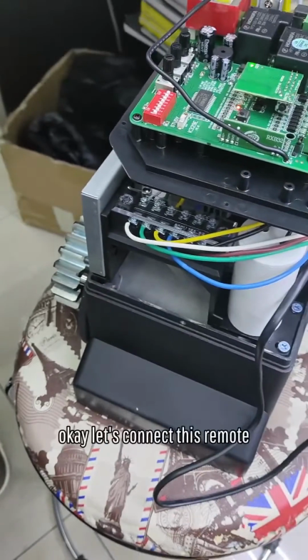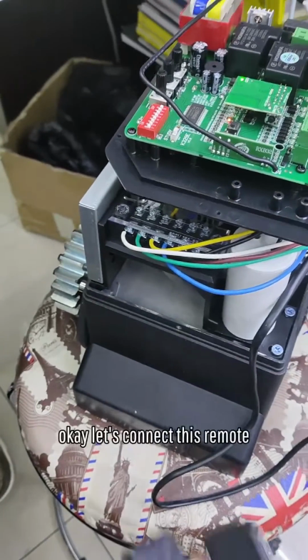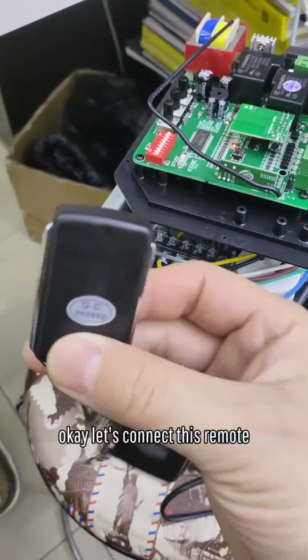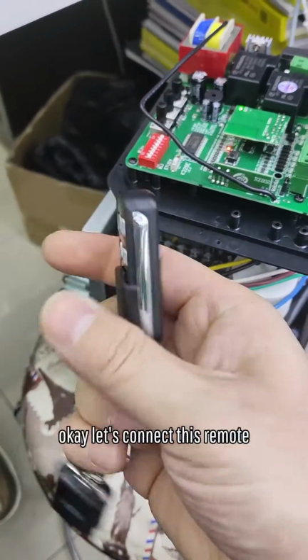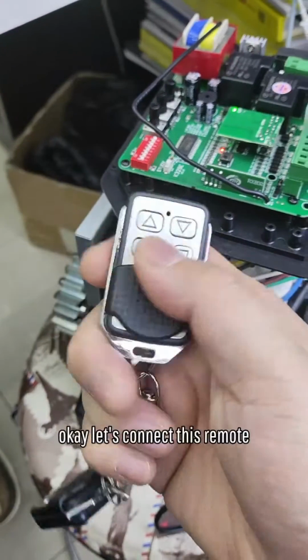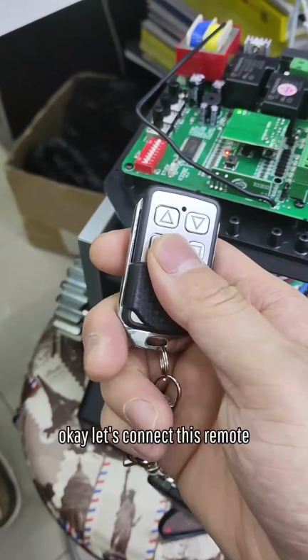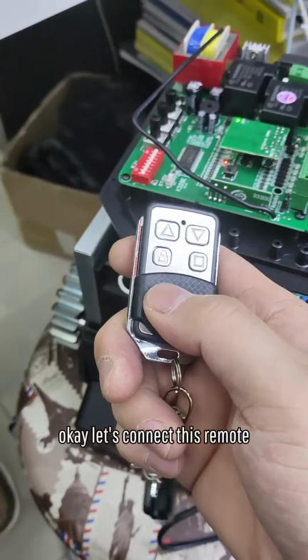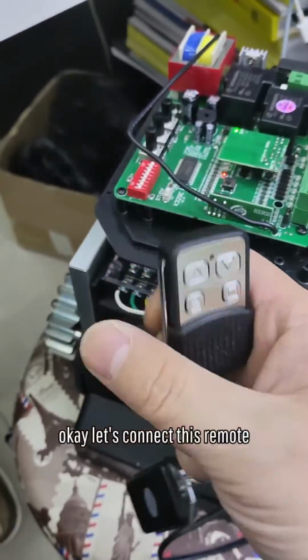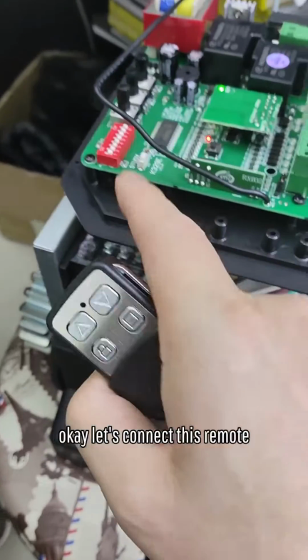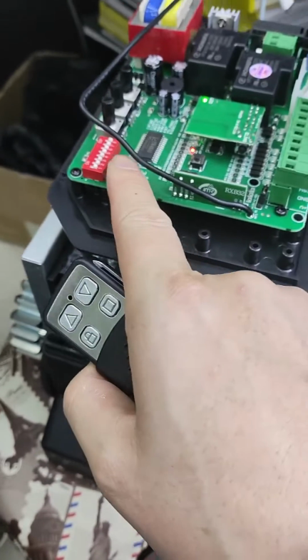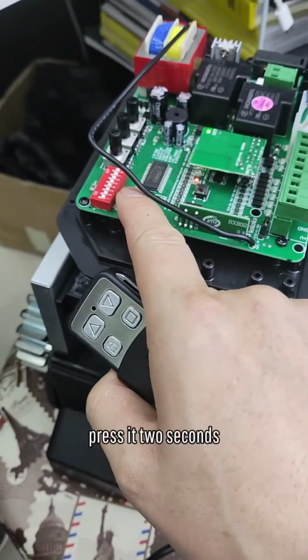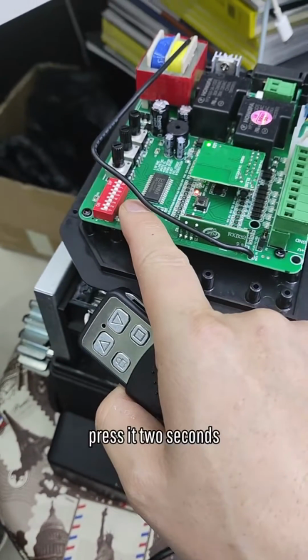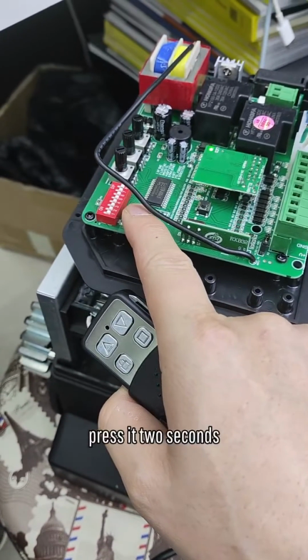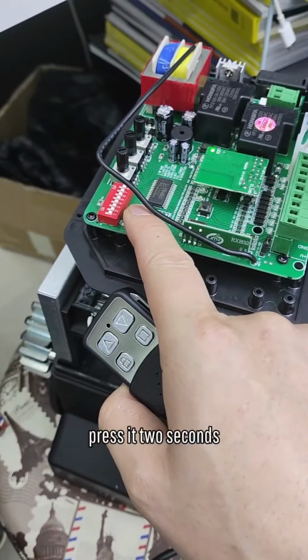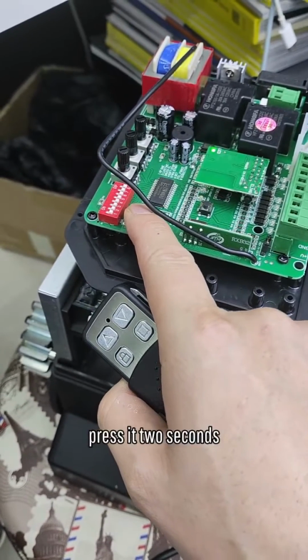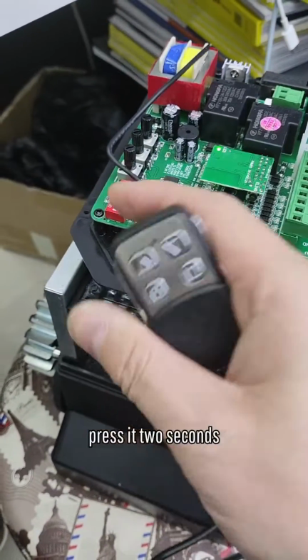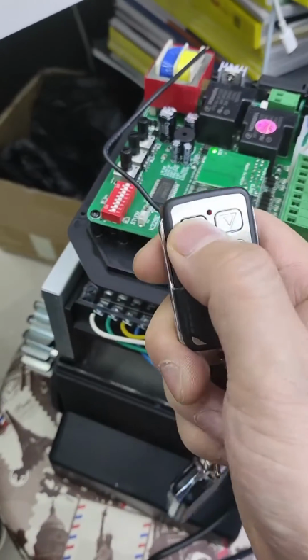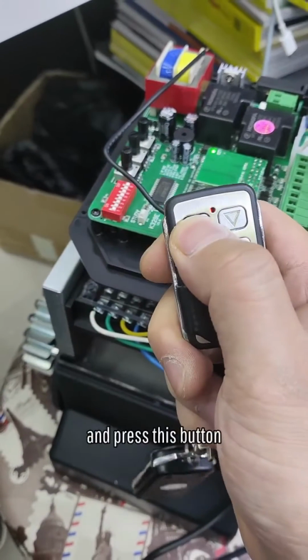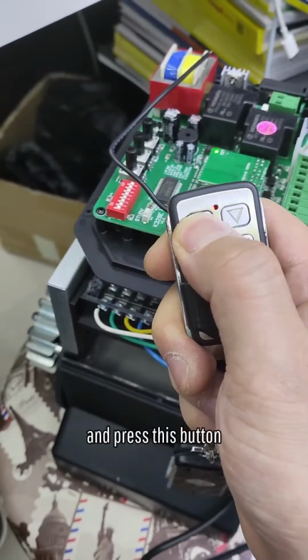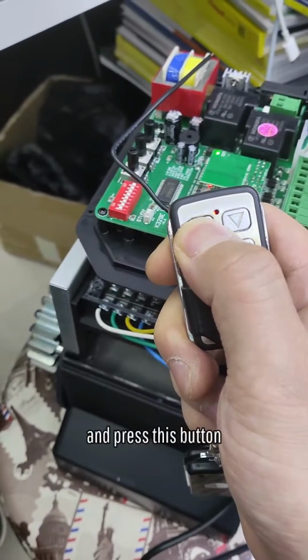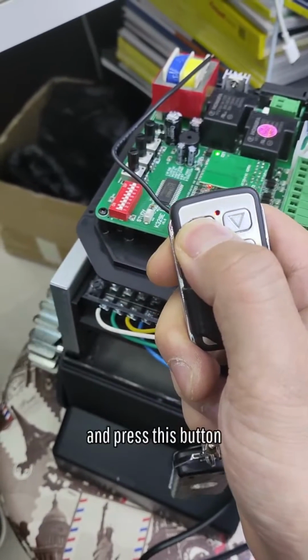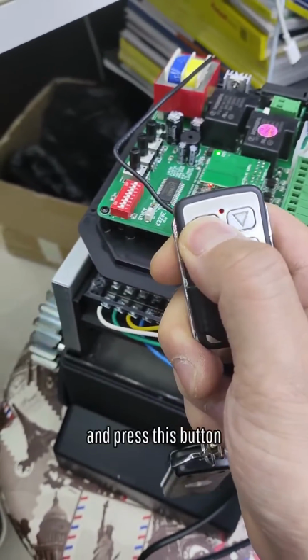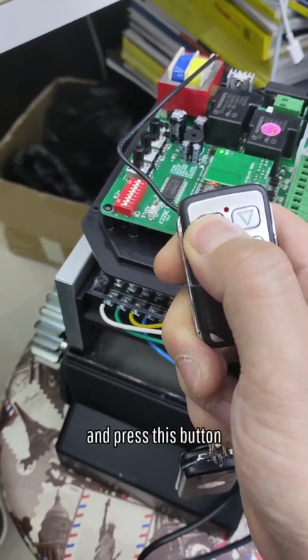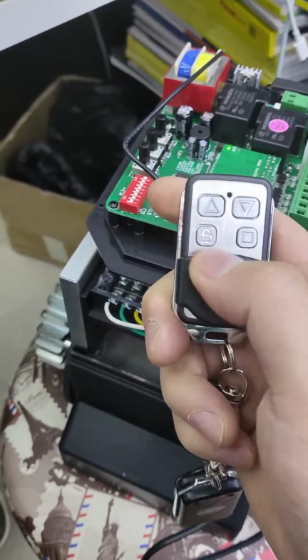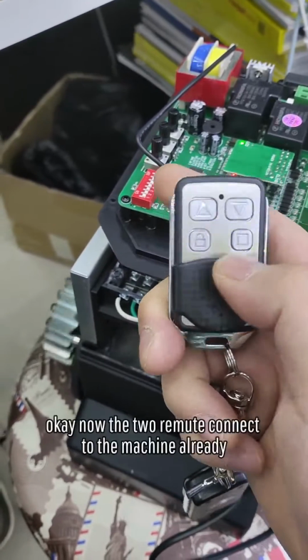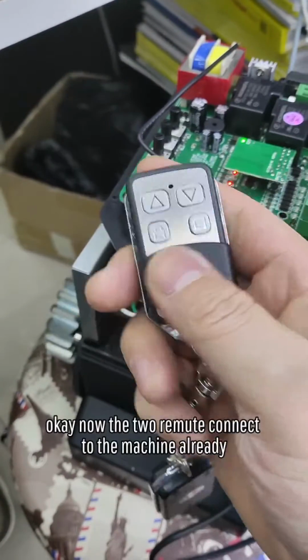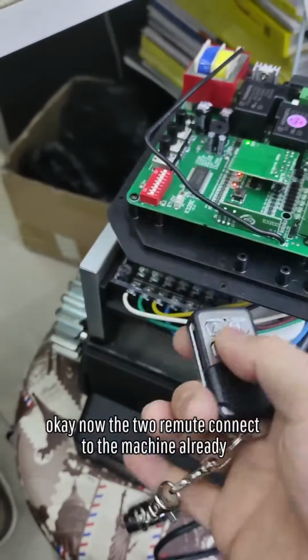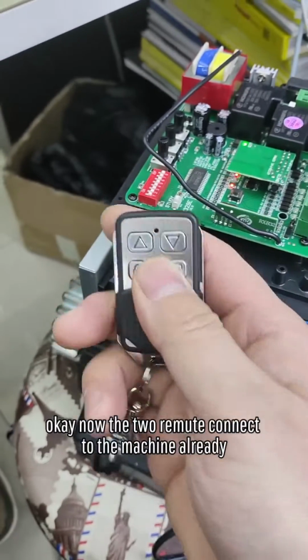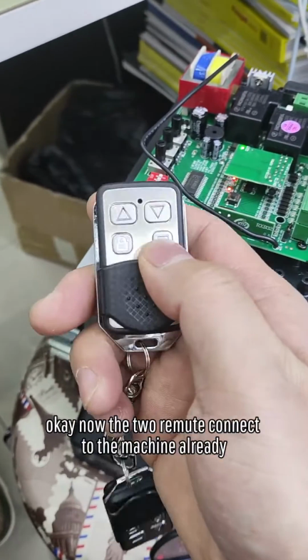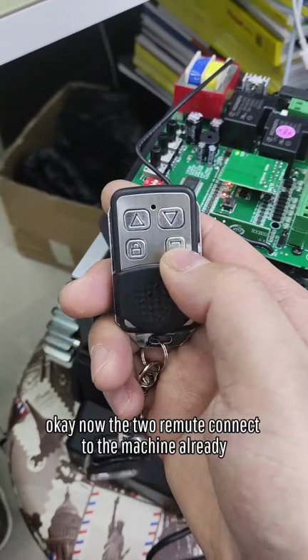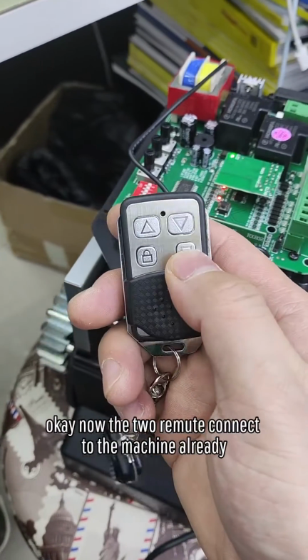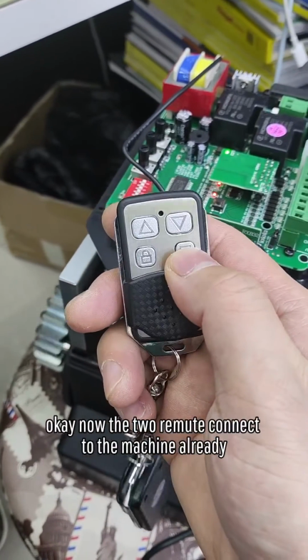Now let's connect the second remote. Press it for two seconds and release it, then press this button. Okay, now the two remotes are connected to the machine already.